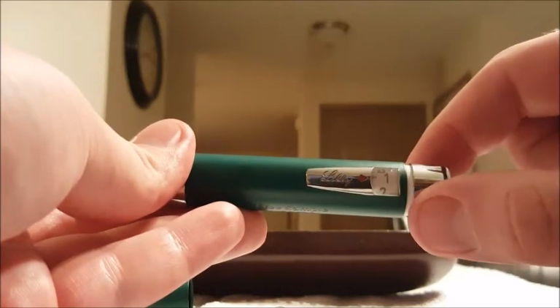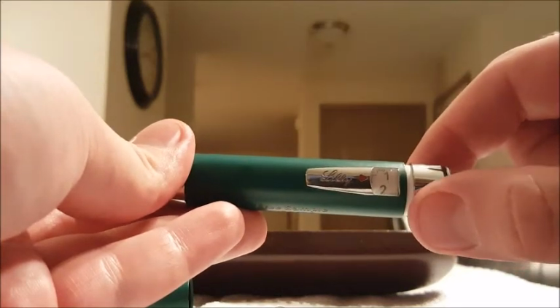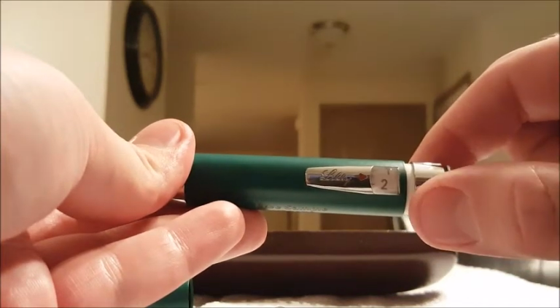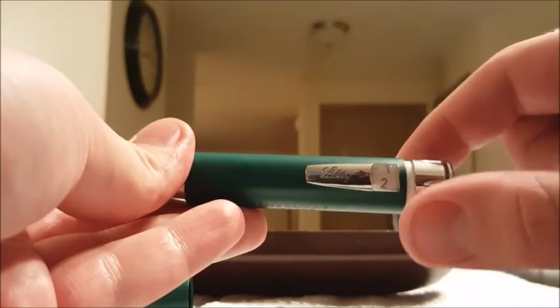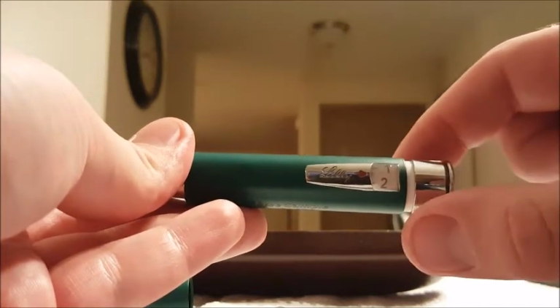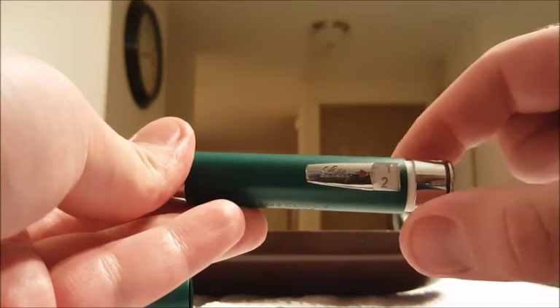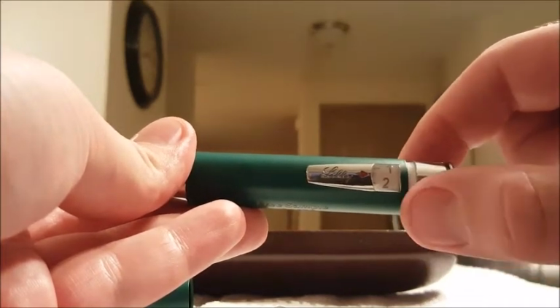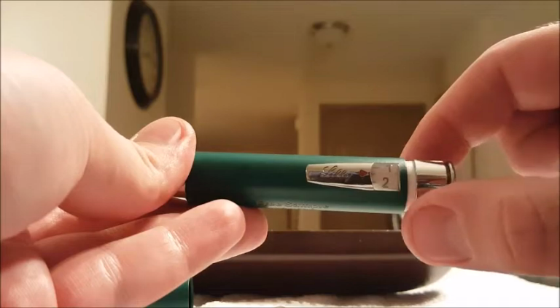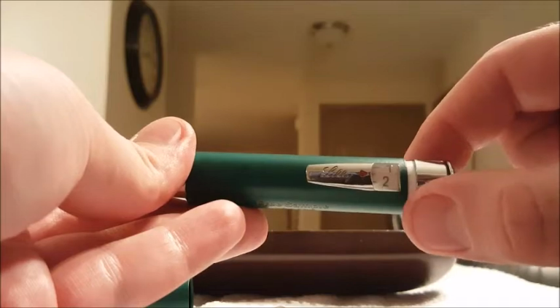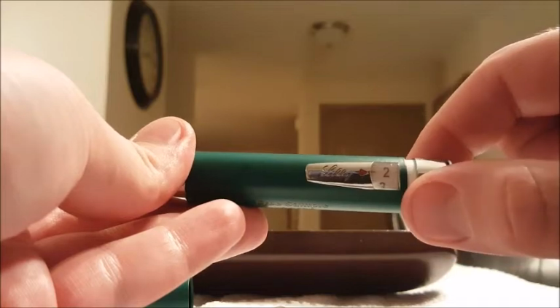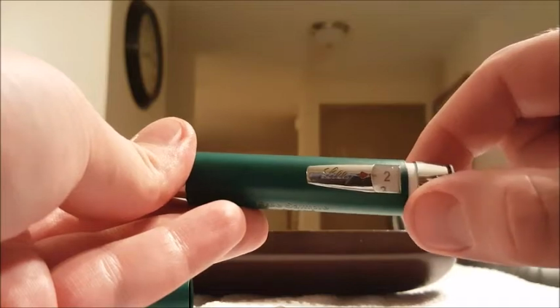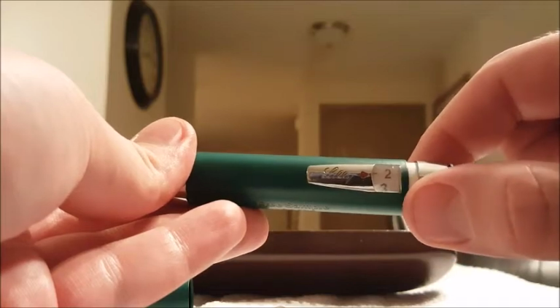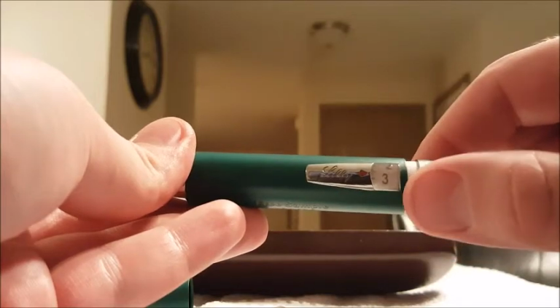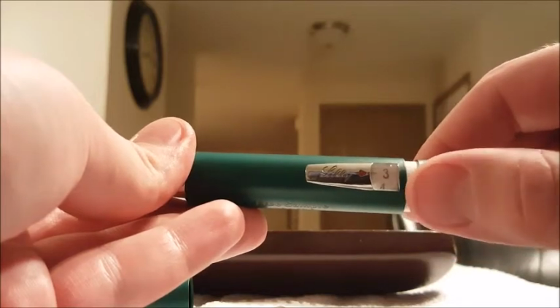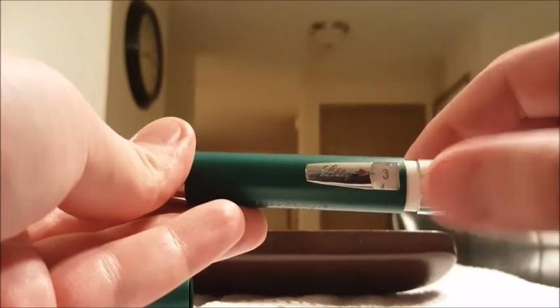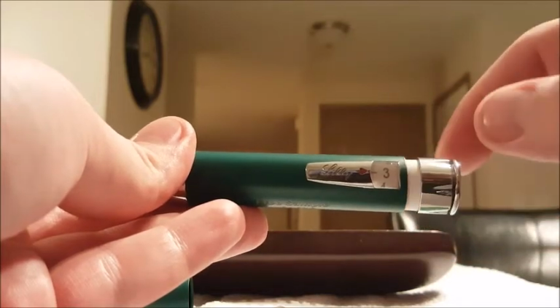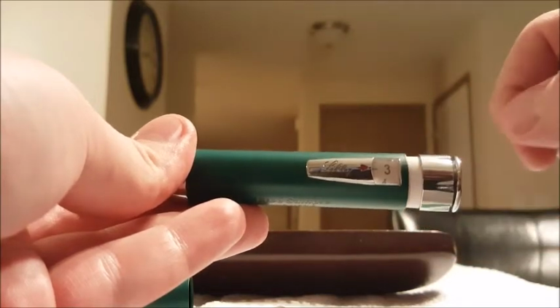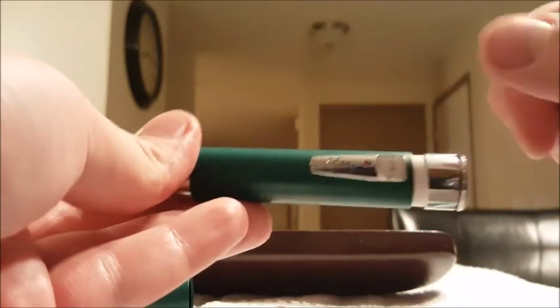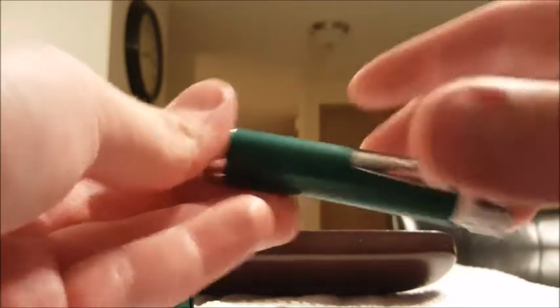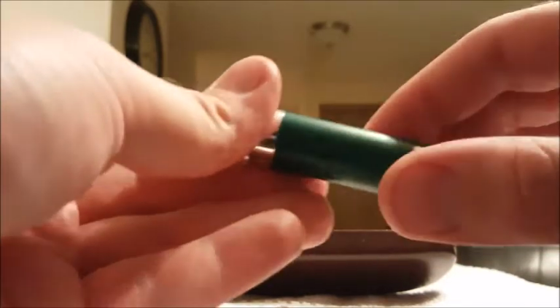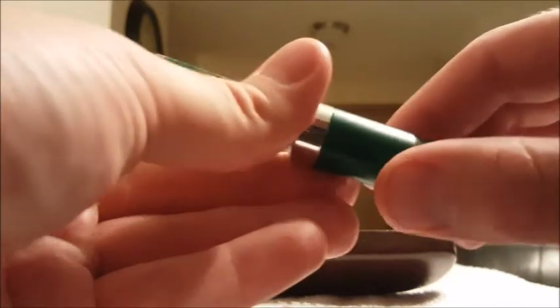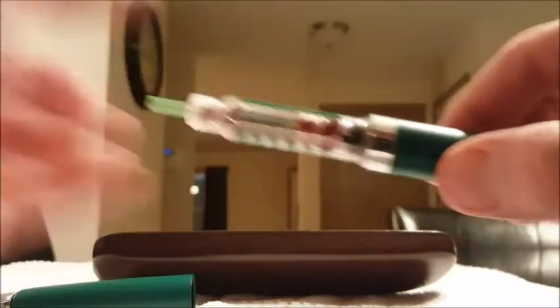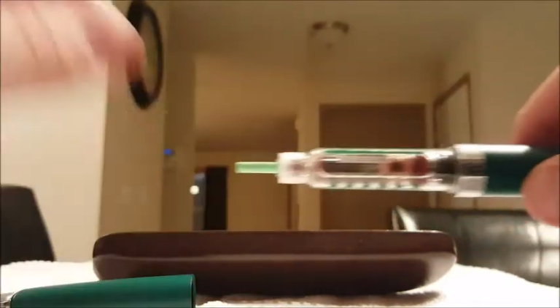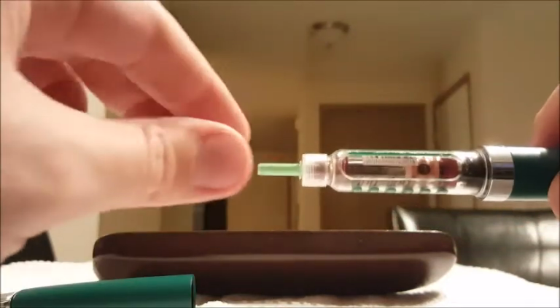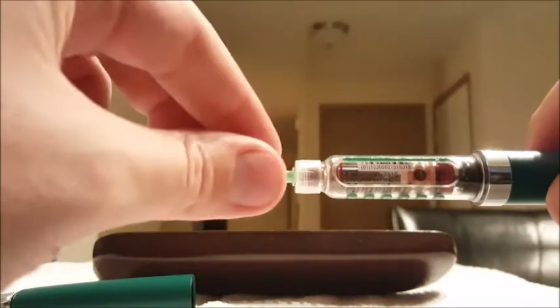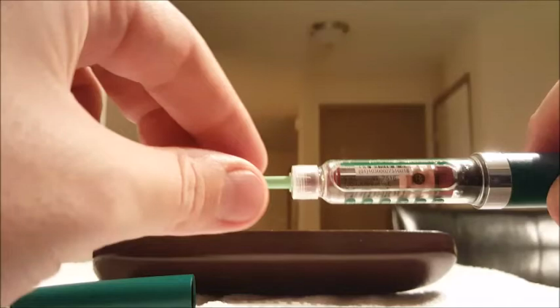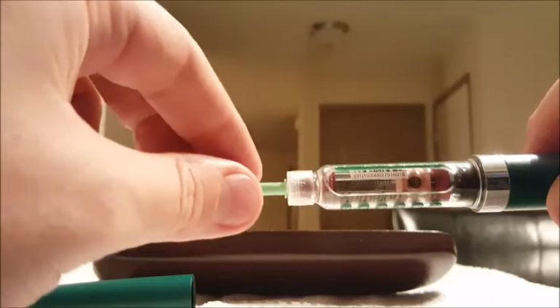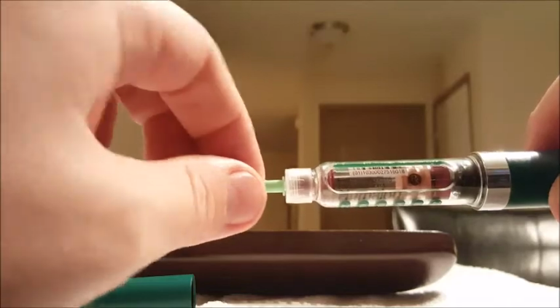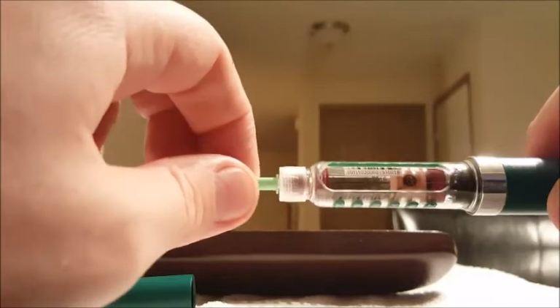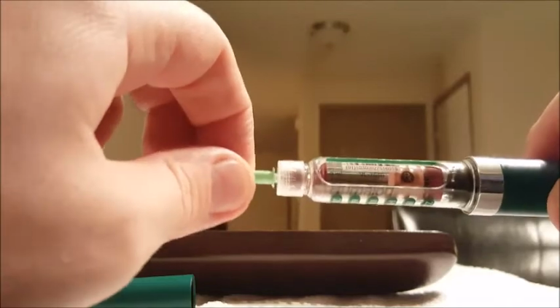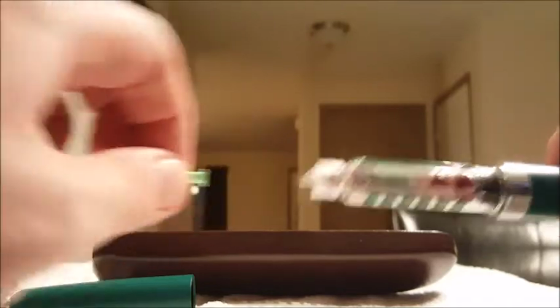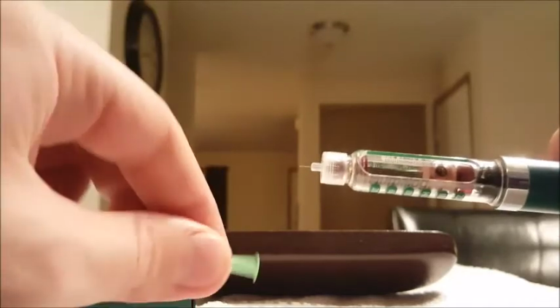It goes by half increments. And when it's ready, take off the green.